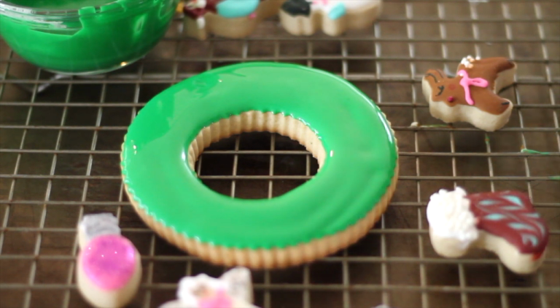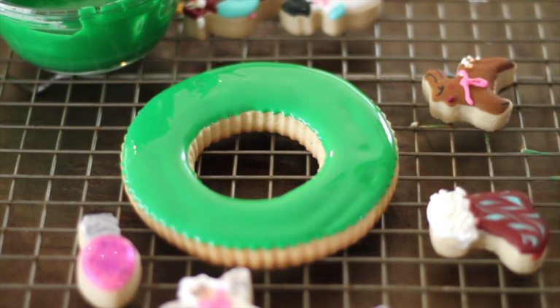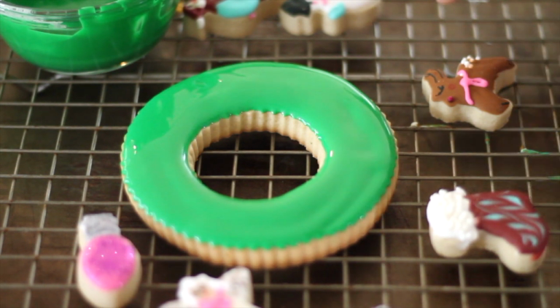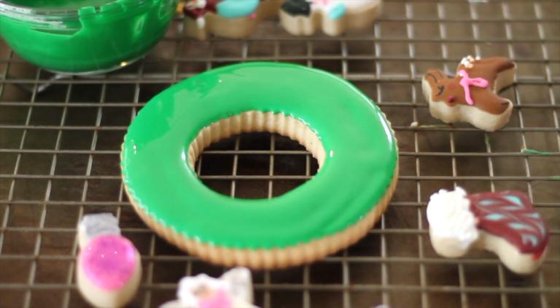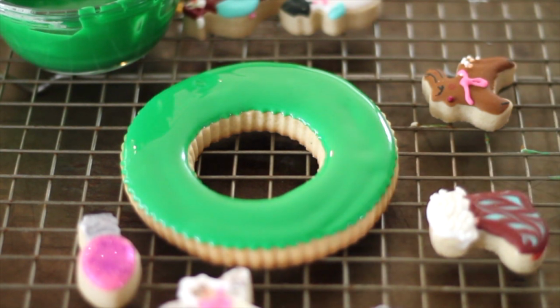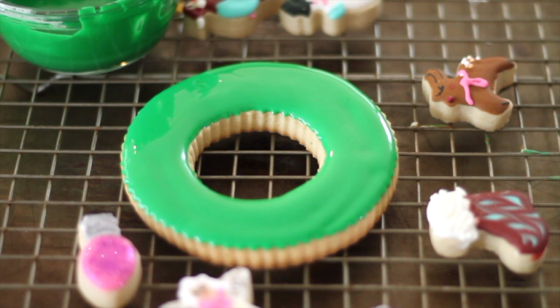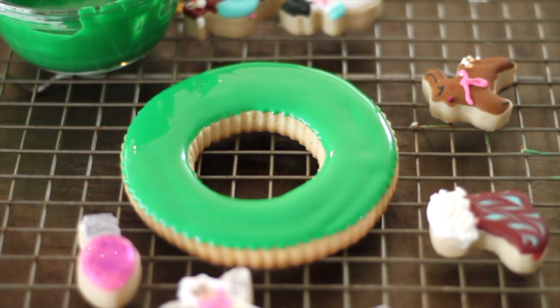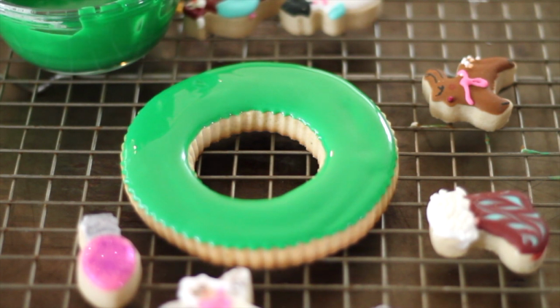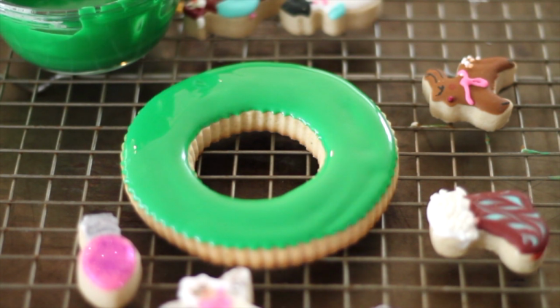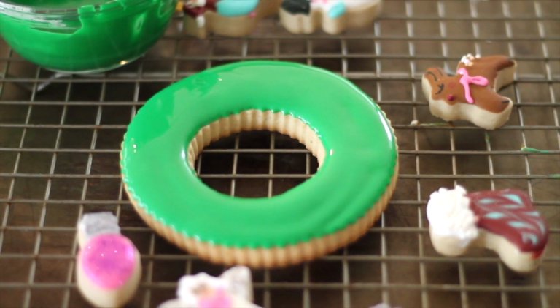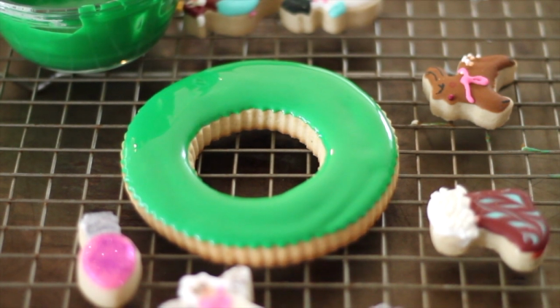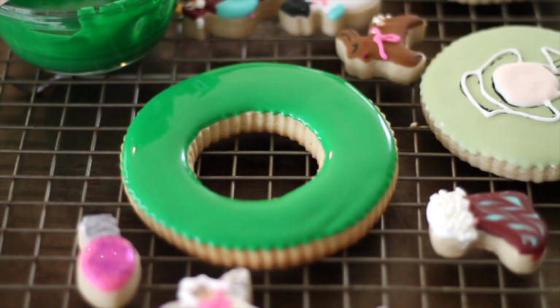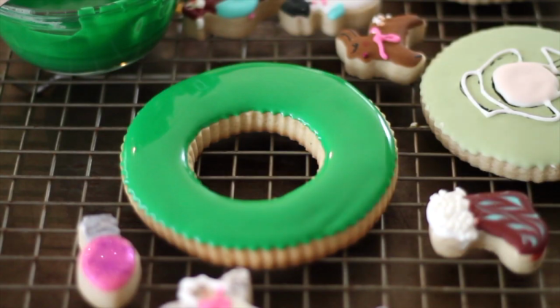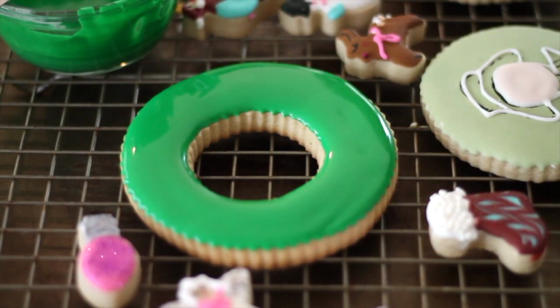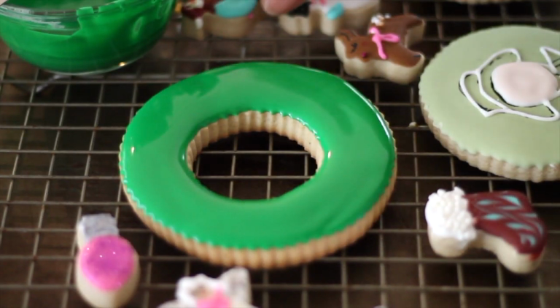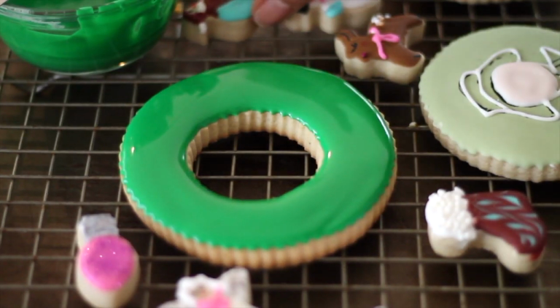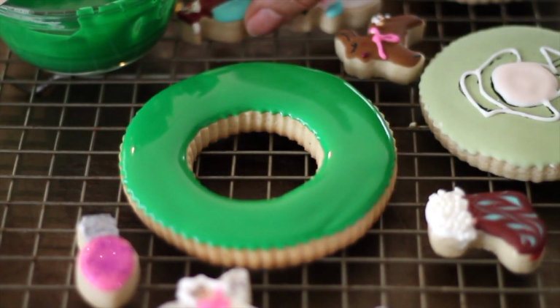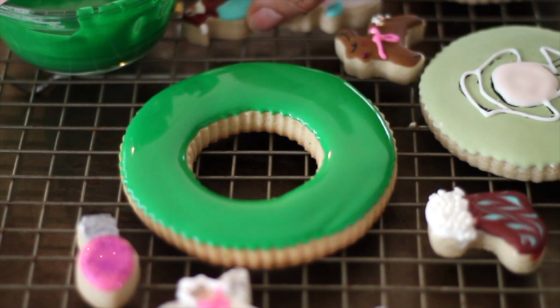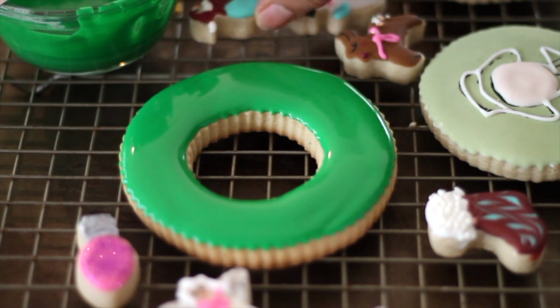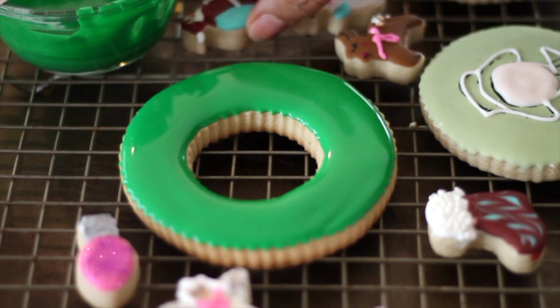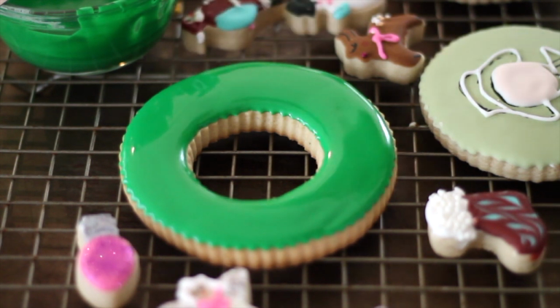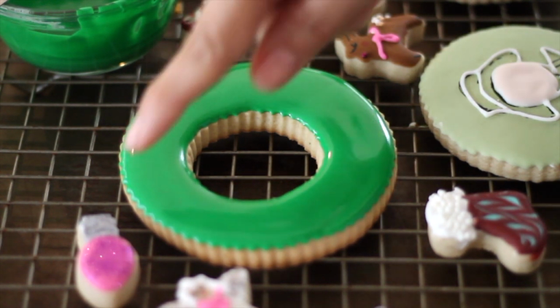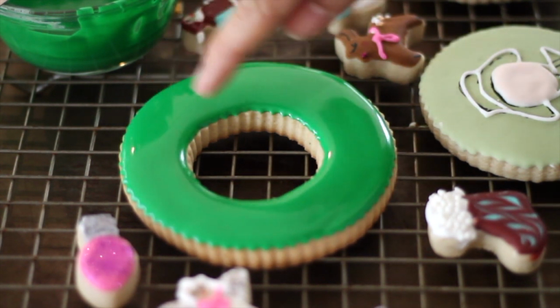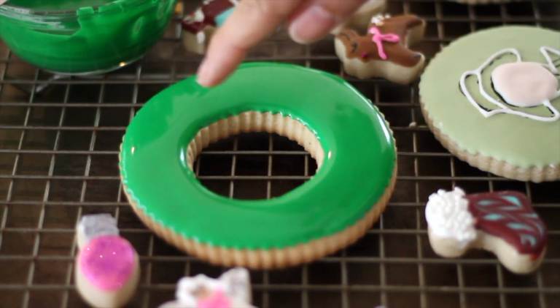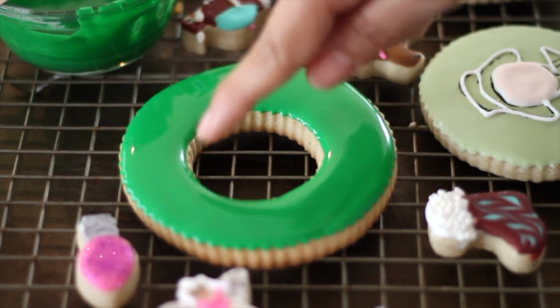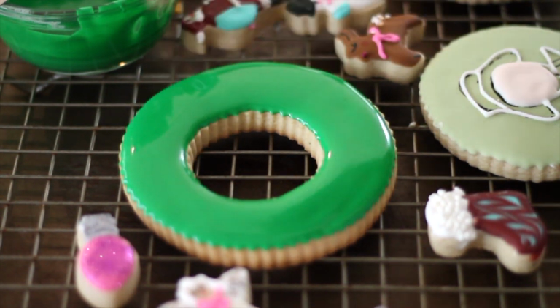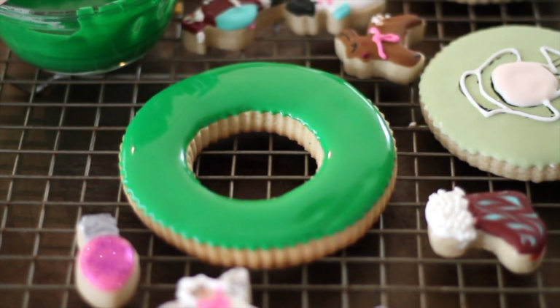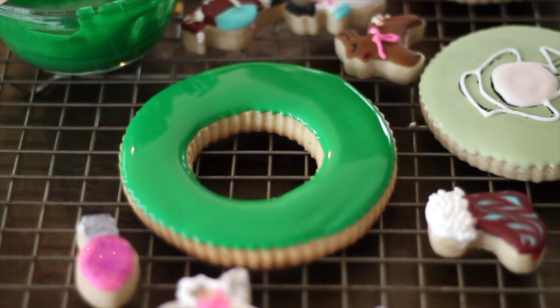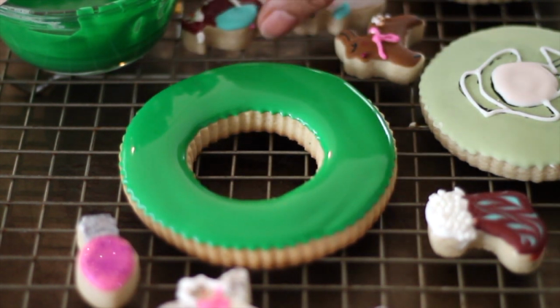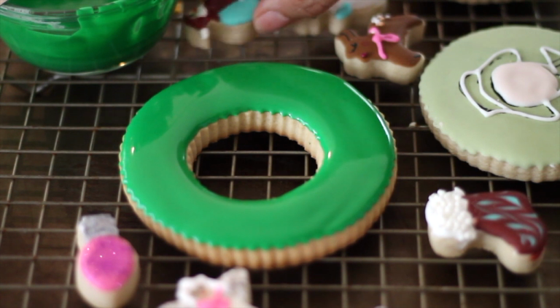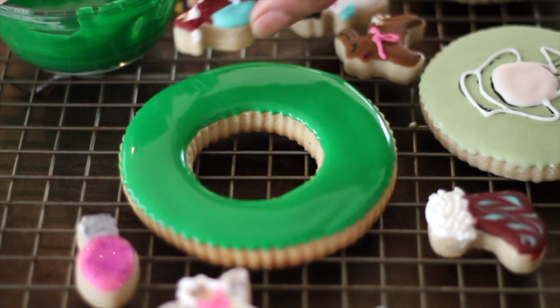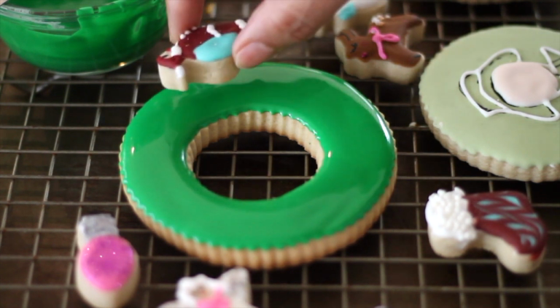We are going to wait a few minutes and then we are going to put our little cookies on. I am going to put the cookies and I will leave a little space on the top because I'm going to put the ribbon over there.